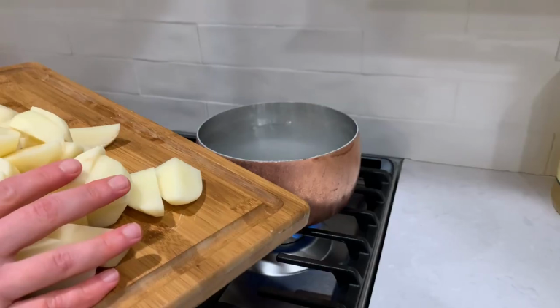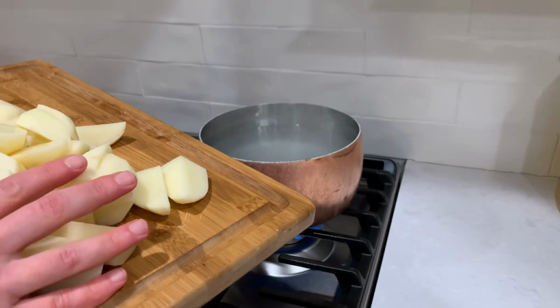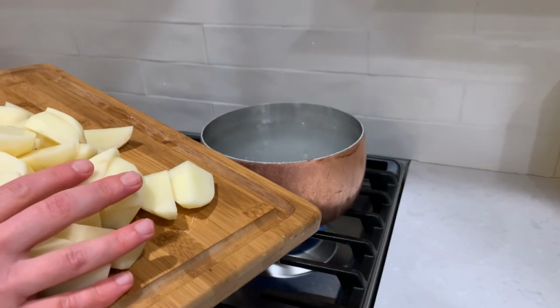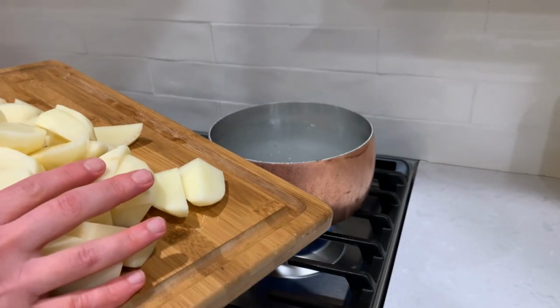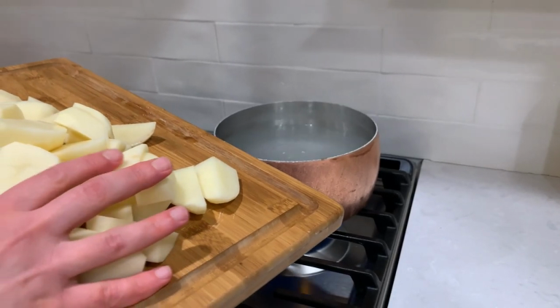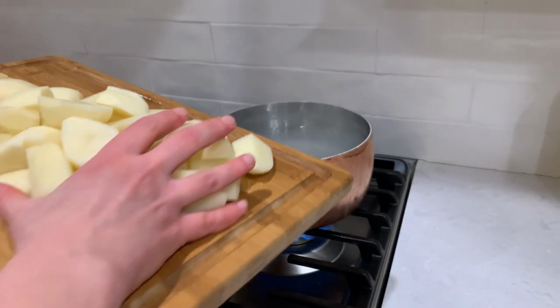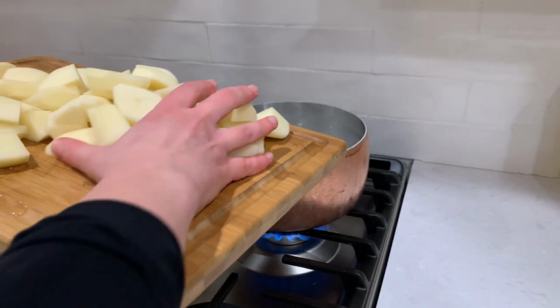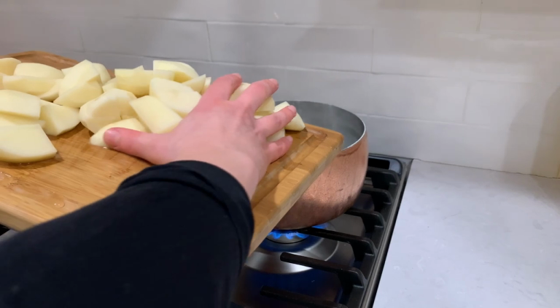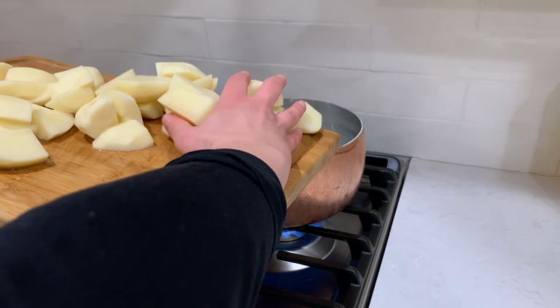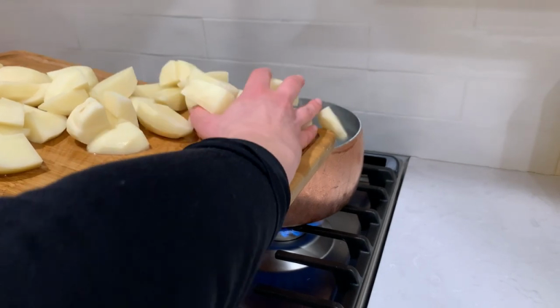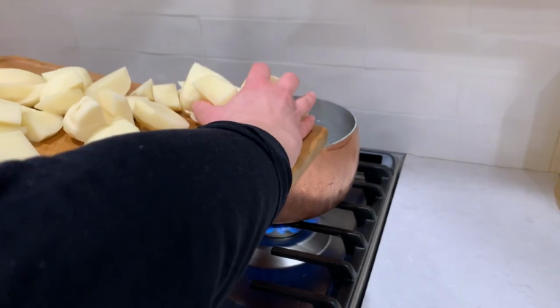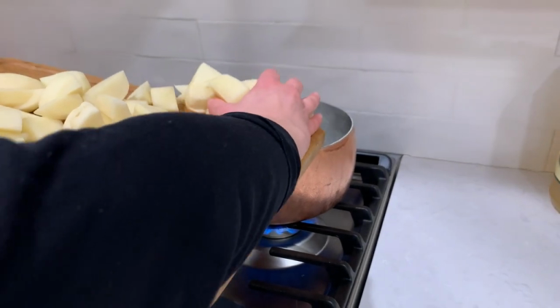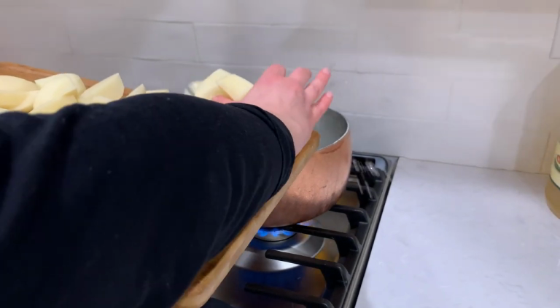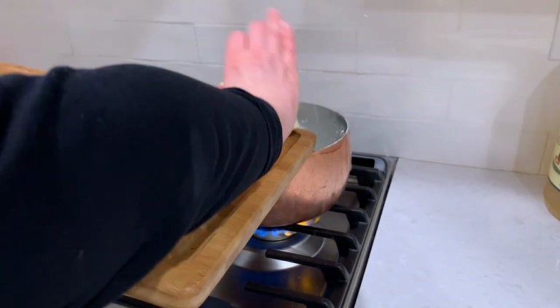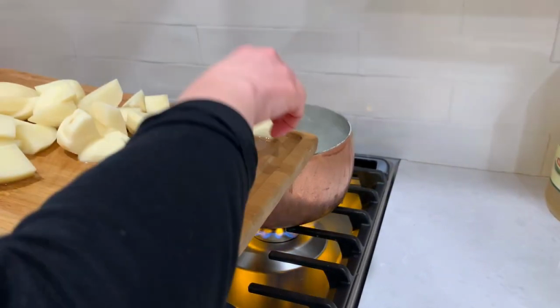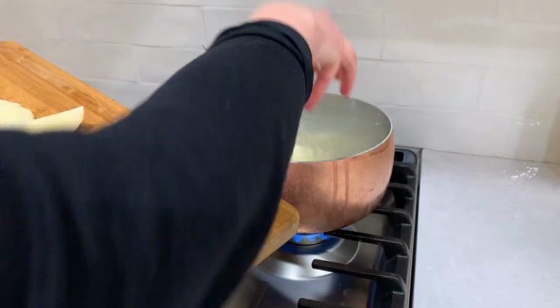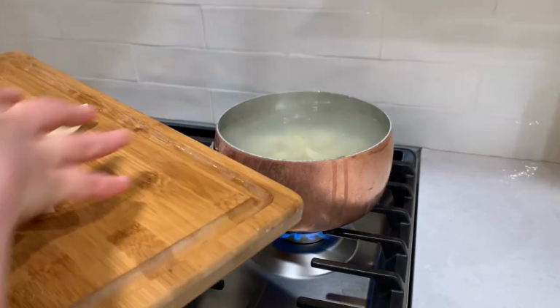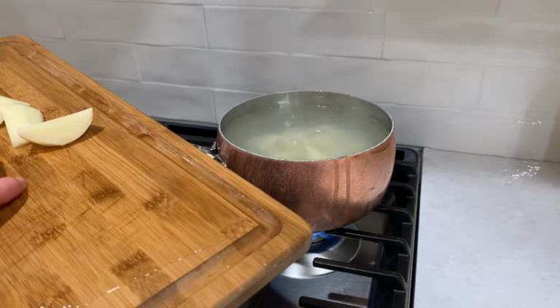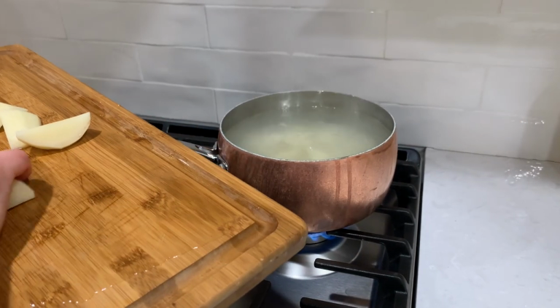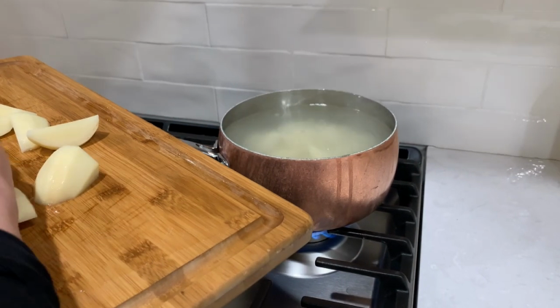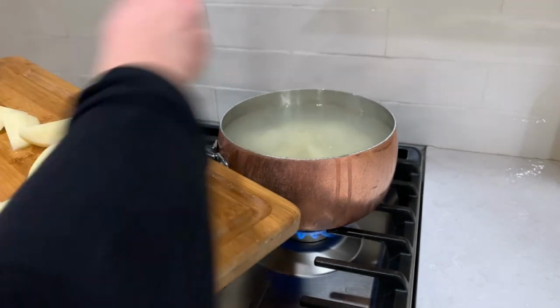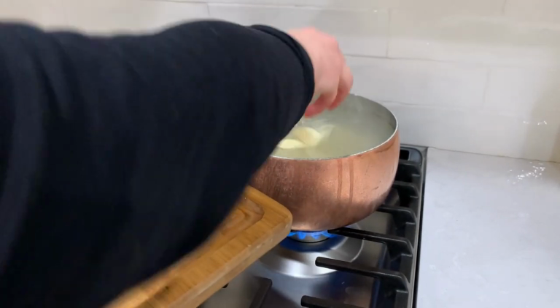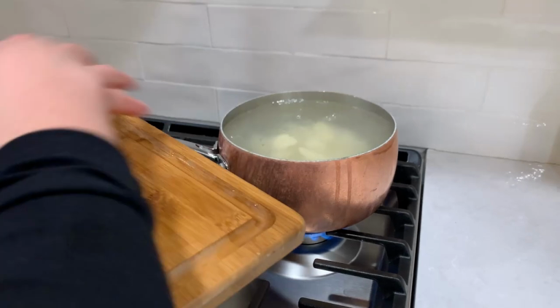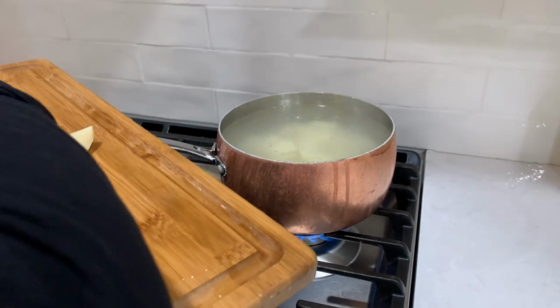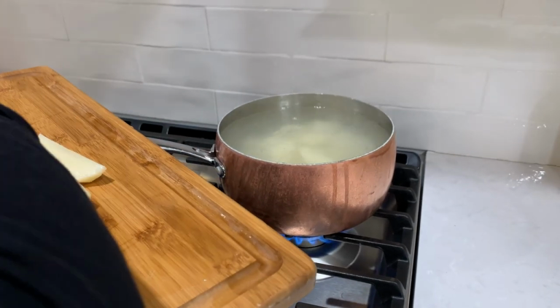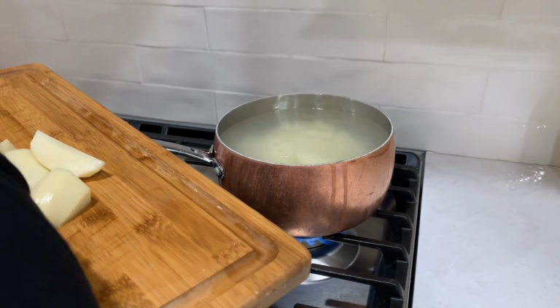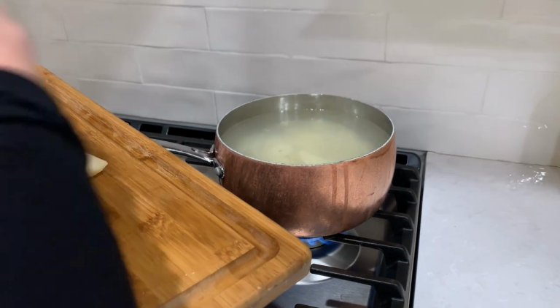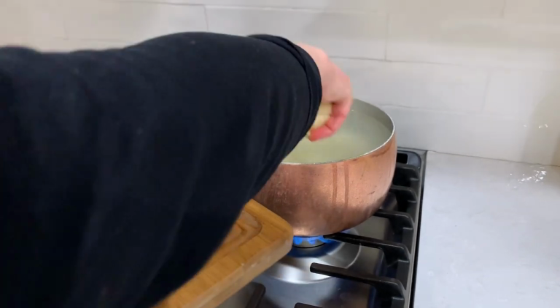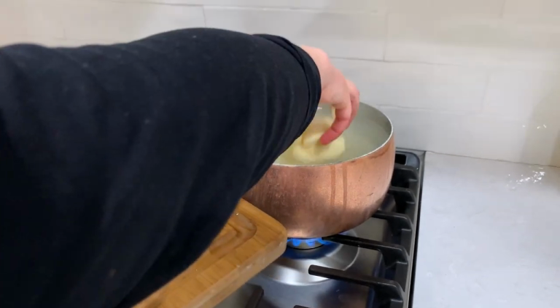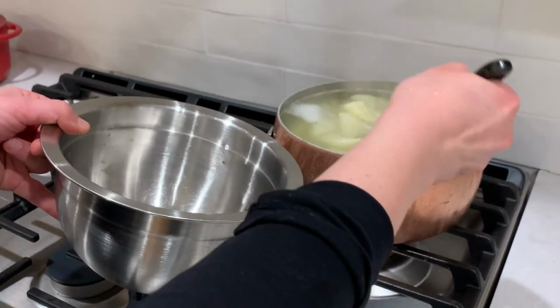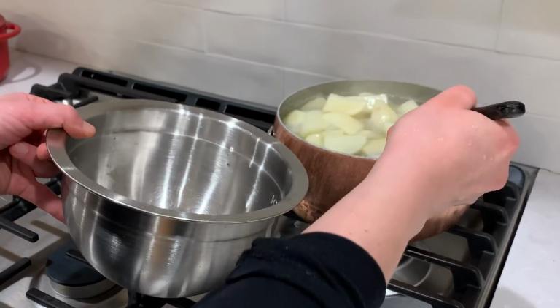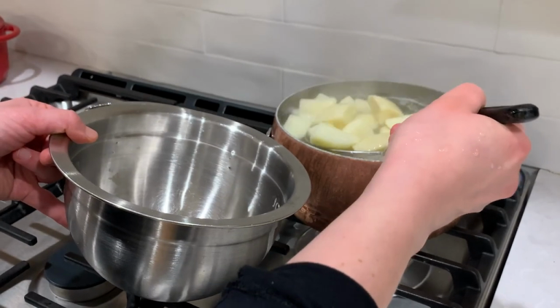Now add the potatoes. Bring the water back to boil and after it starts boiling cook for another 10 minutes. Strain your potatoes.